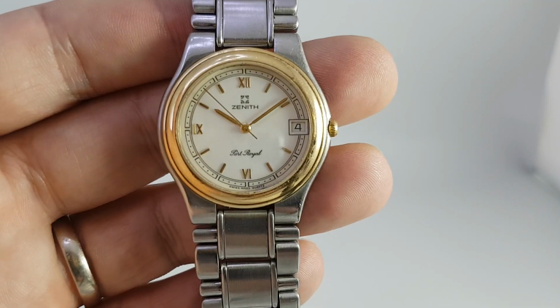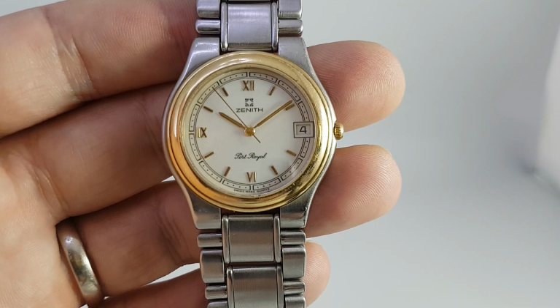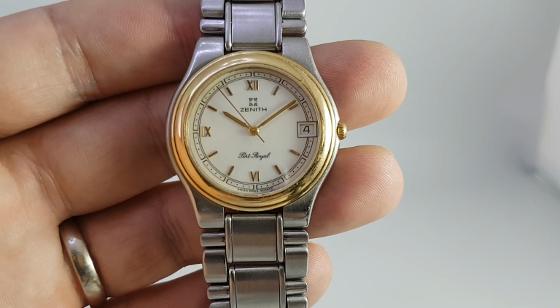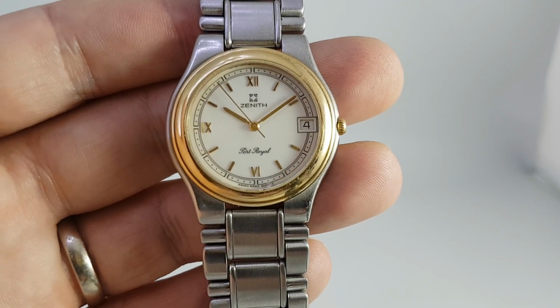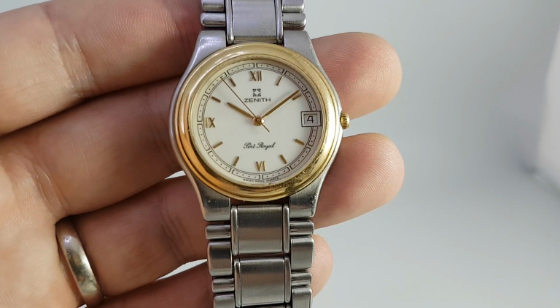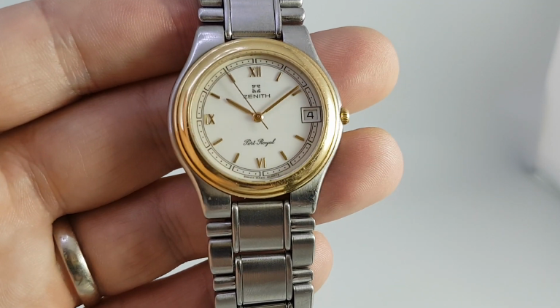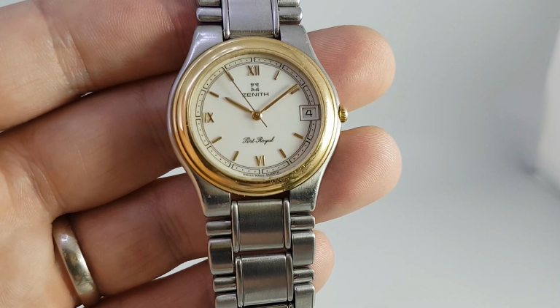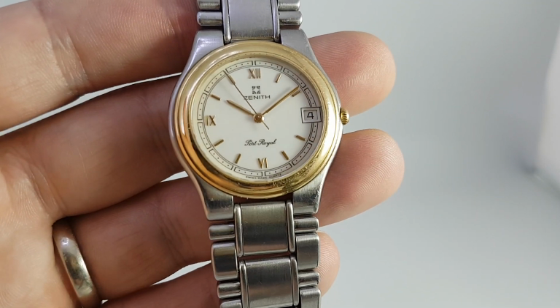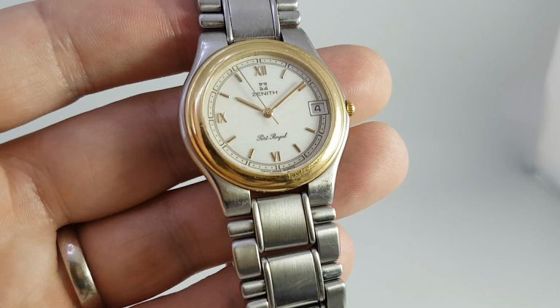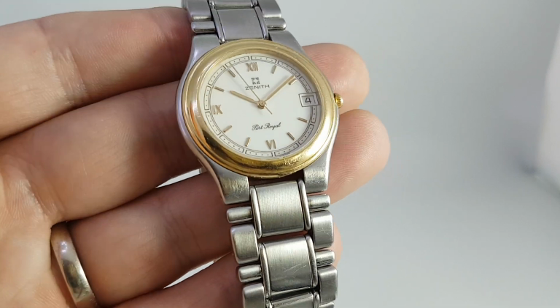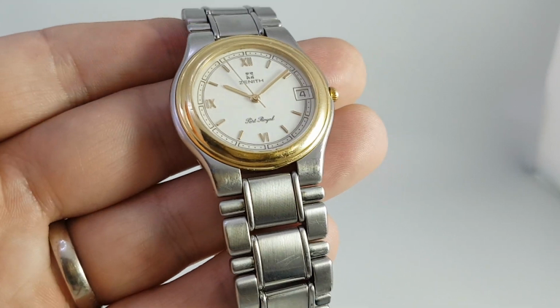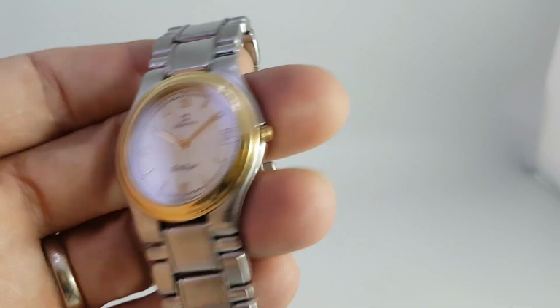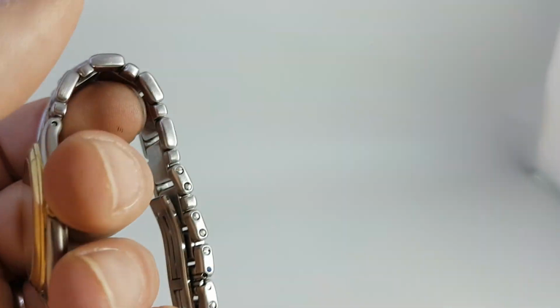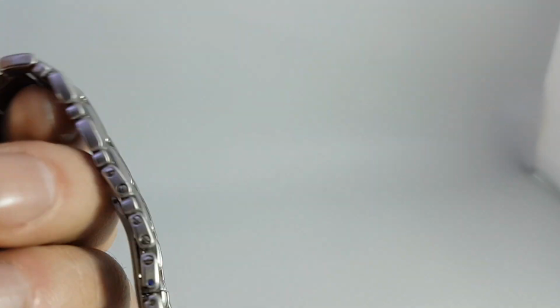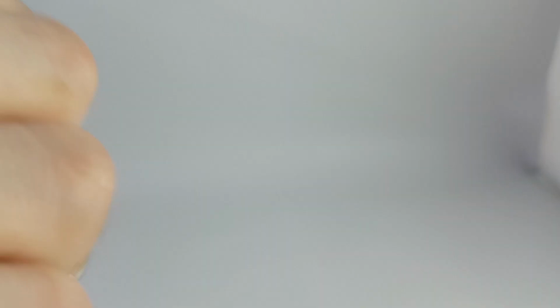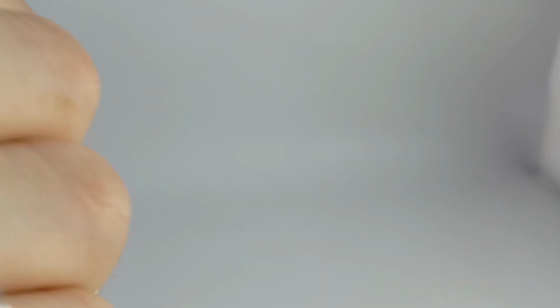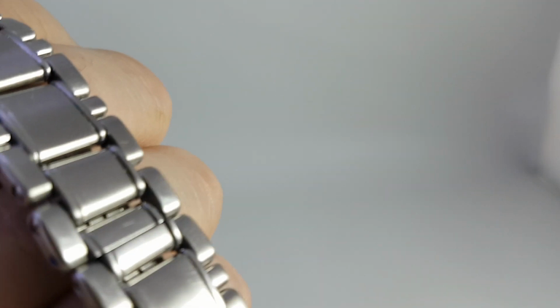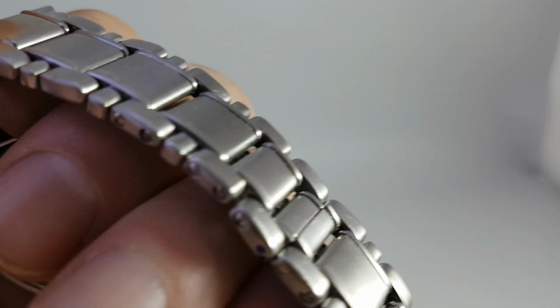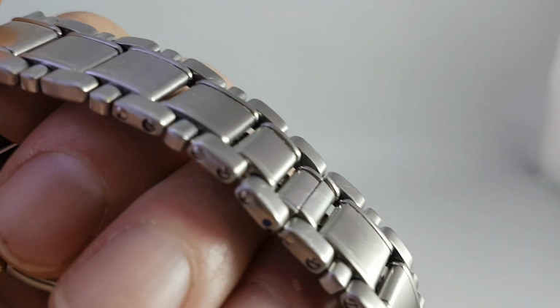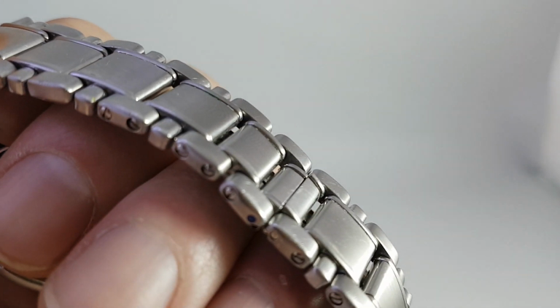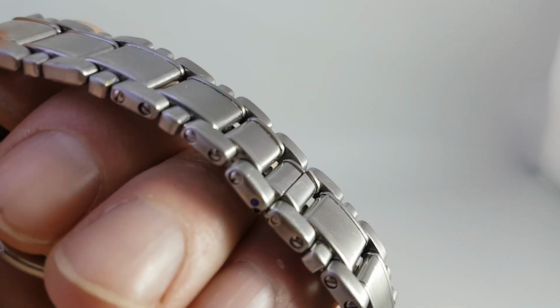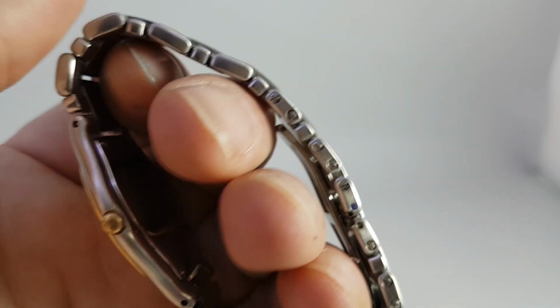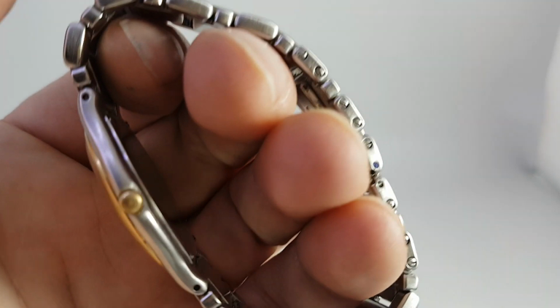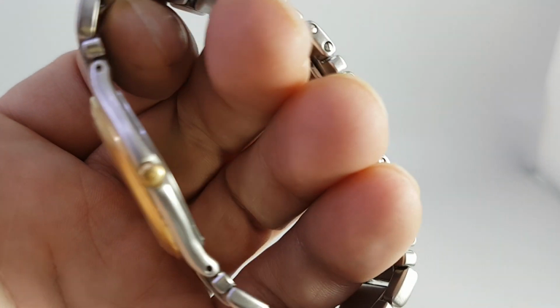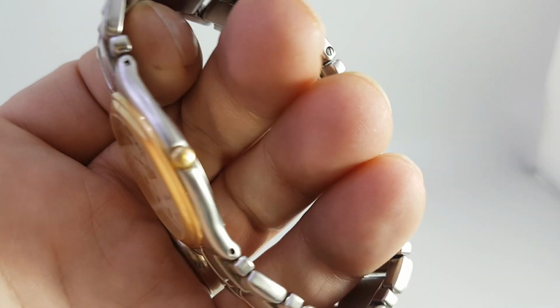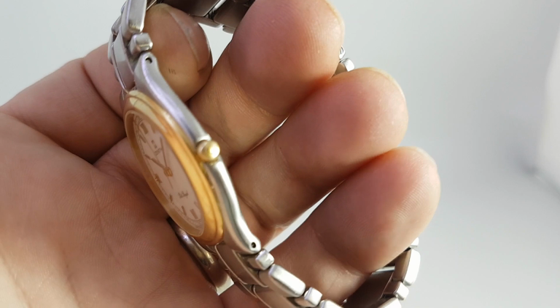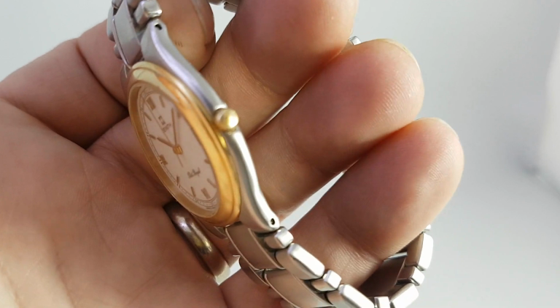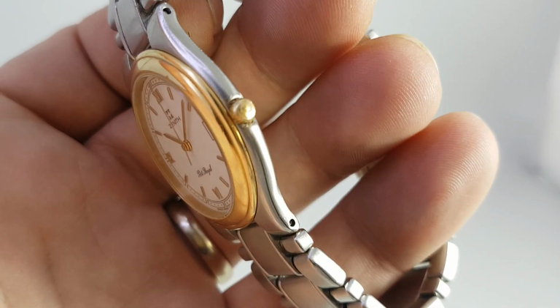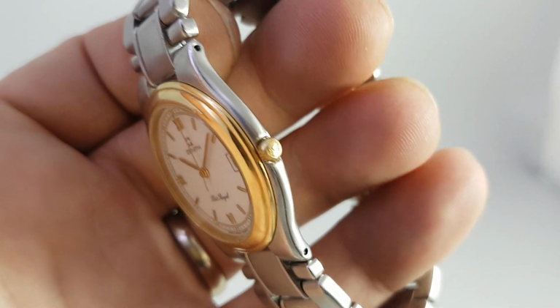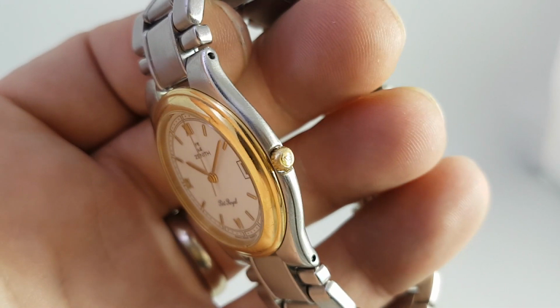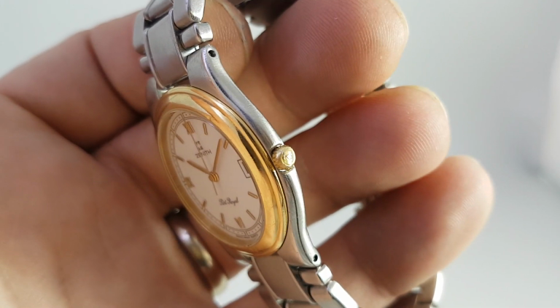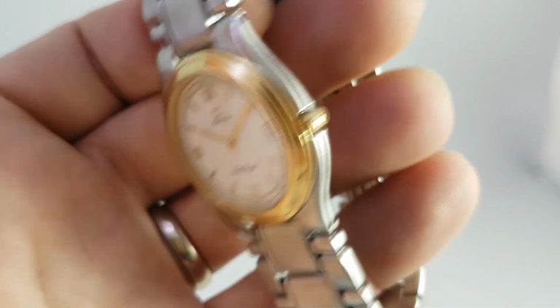It's an ETA quartz movement inside, very typical of the time. The bracelet isn't signed anywhere, but these are quite an uncommon watch — the crown is signed.